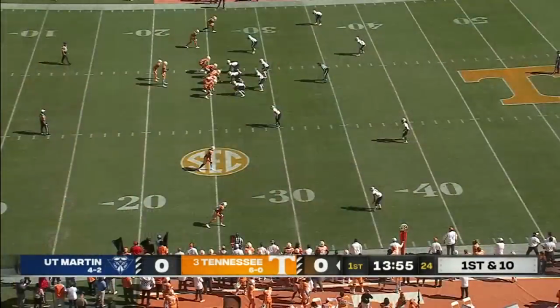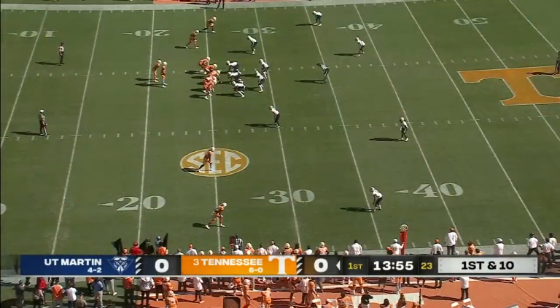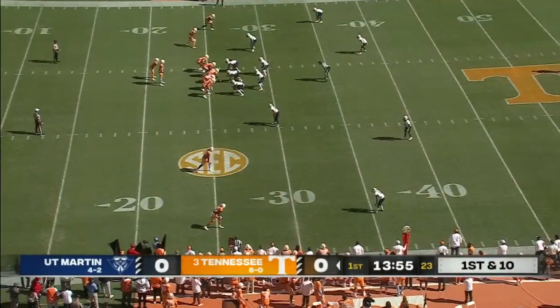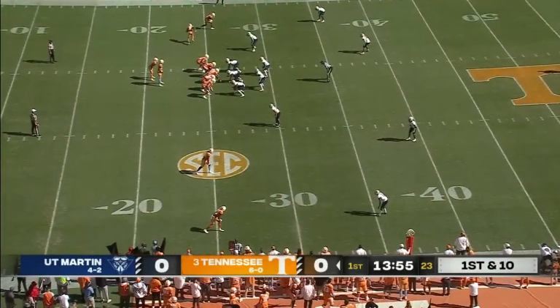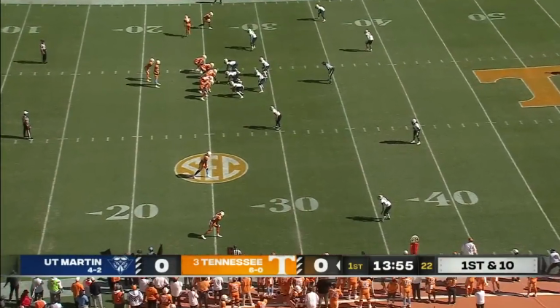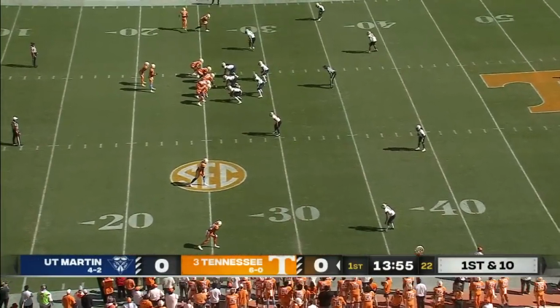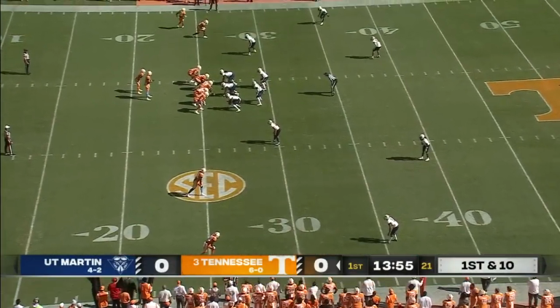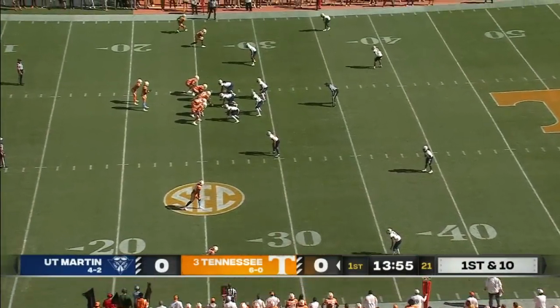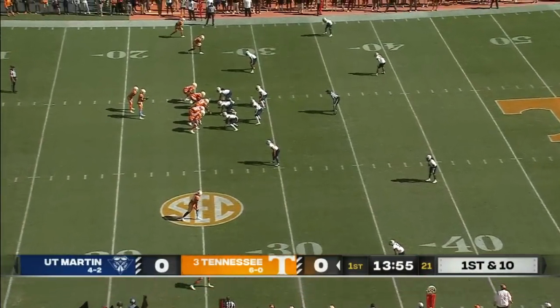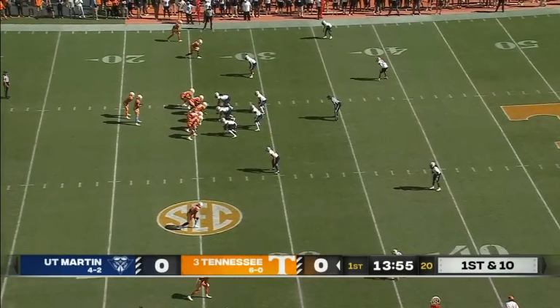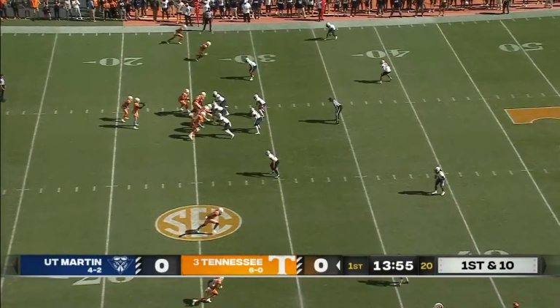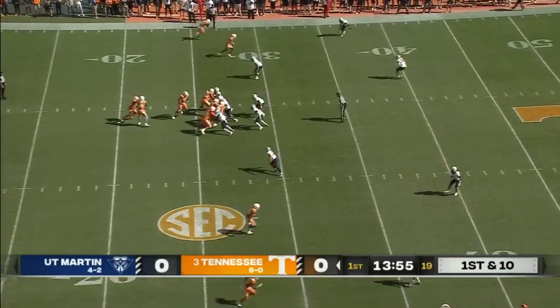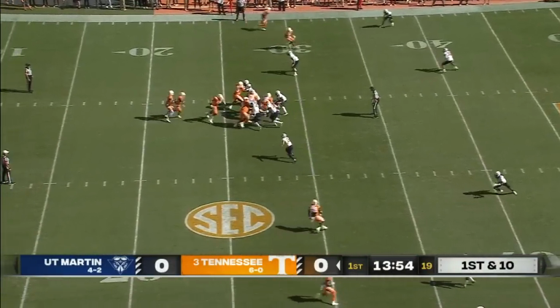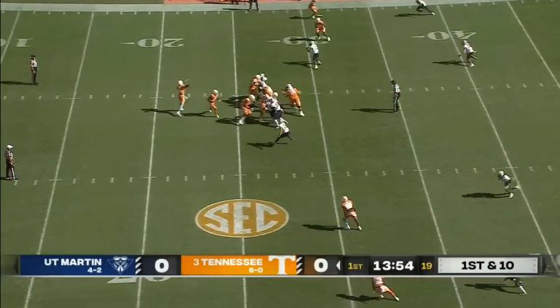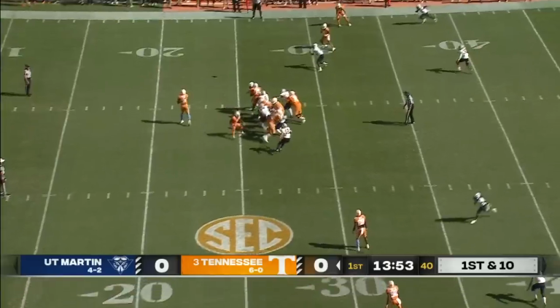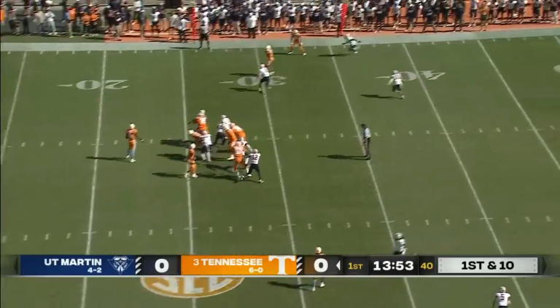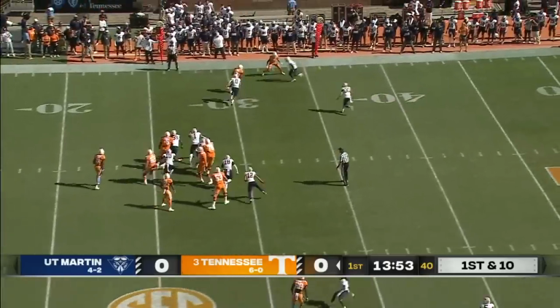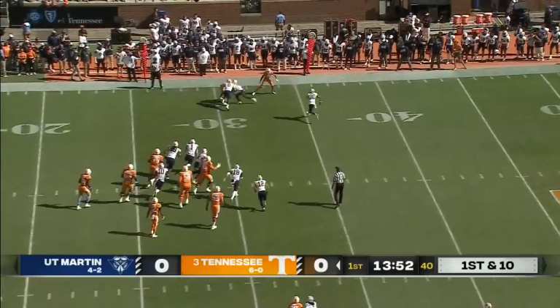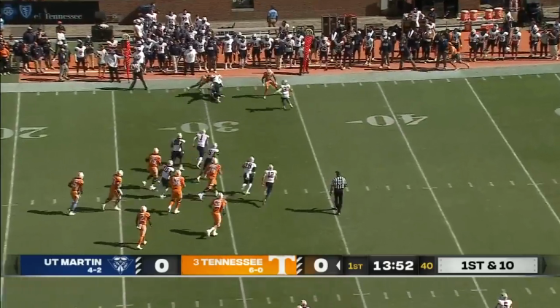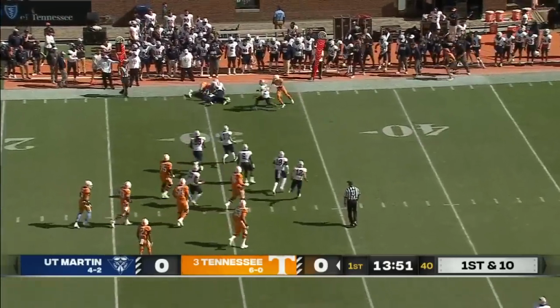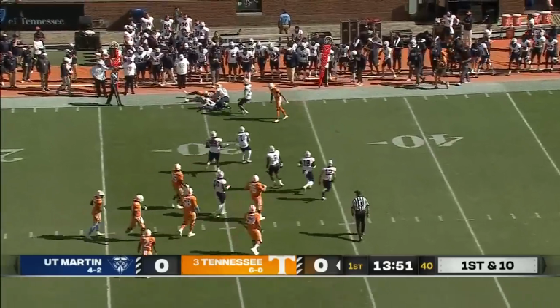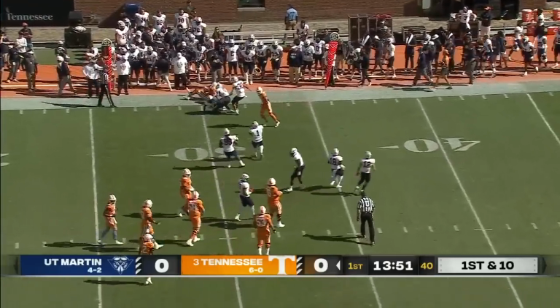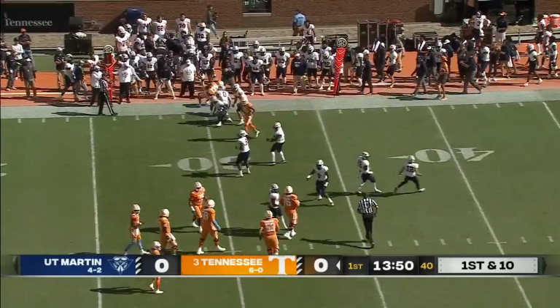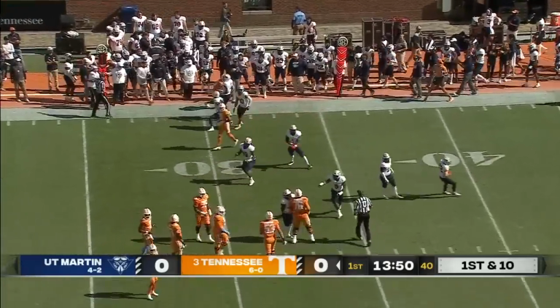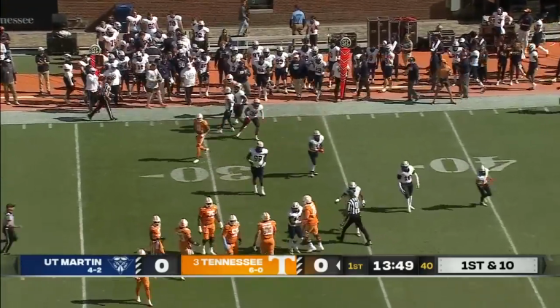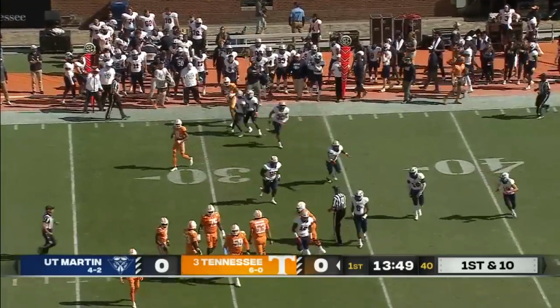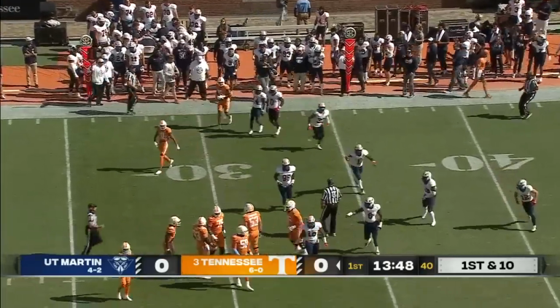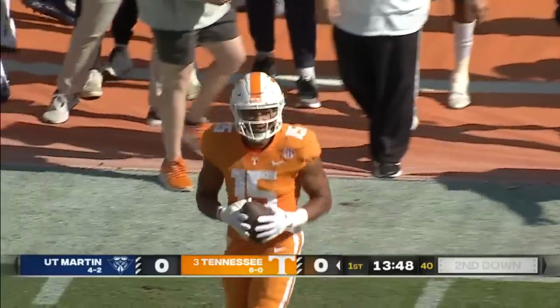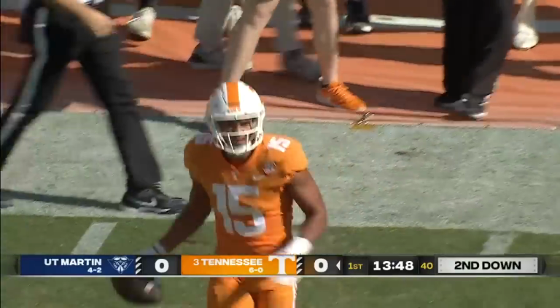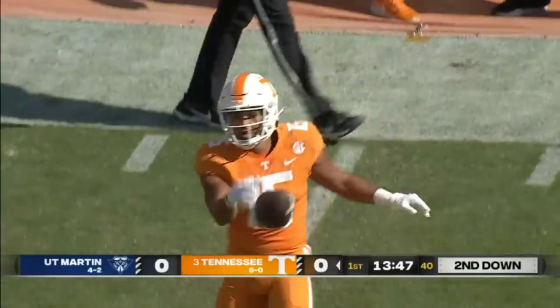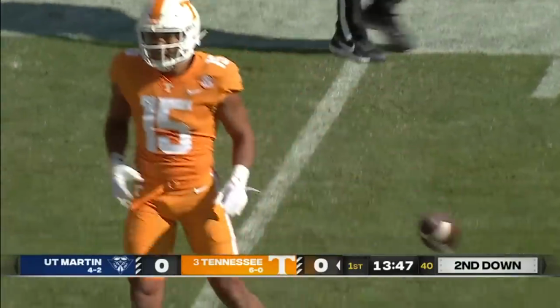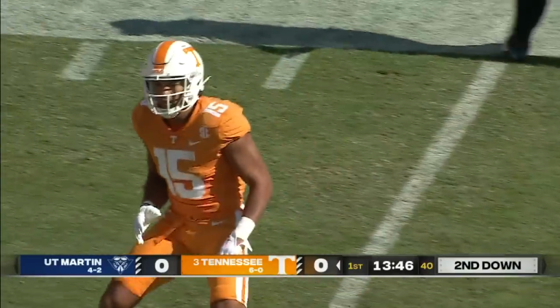One of the best performances in SEC history. You just saw Jalen Hyatt on the field to start this game, and Hooker's throwing on the first play — it is past the 30-yard line for a pickup of six on the play.